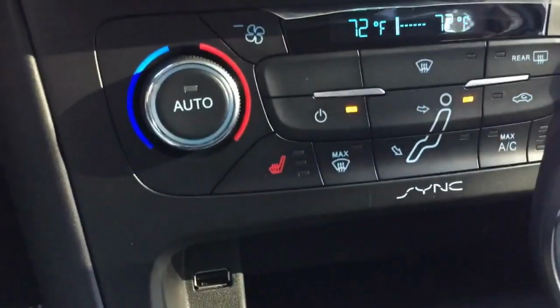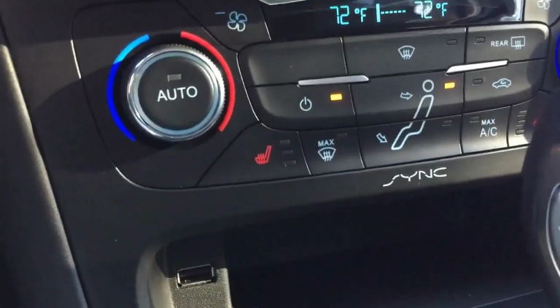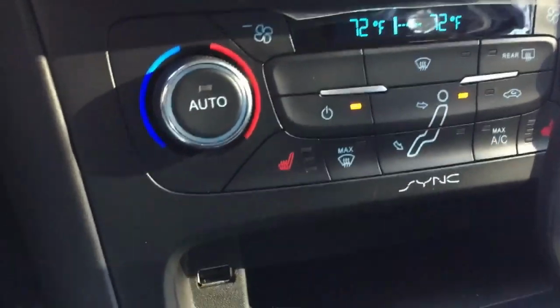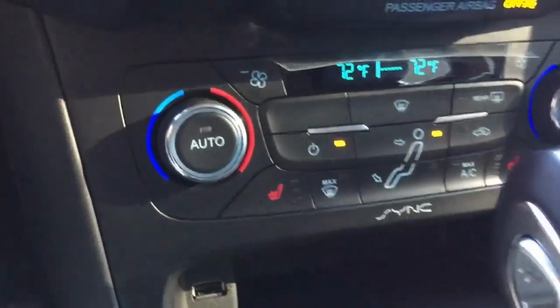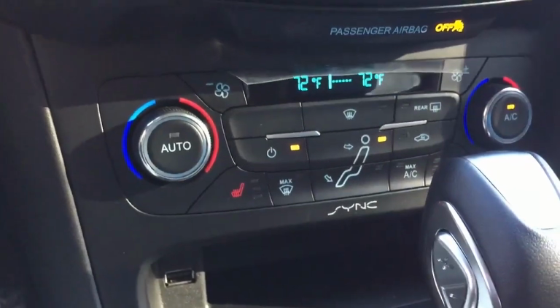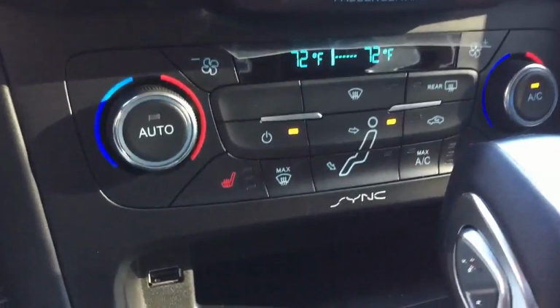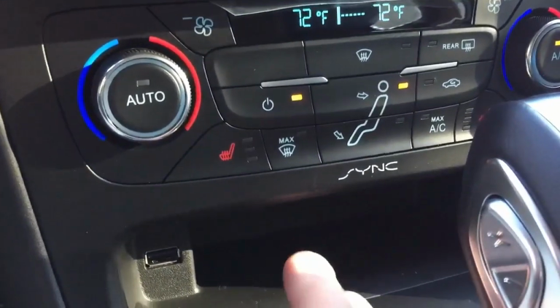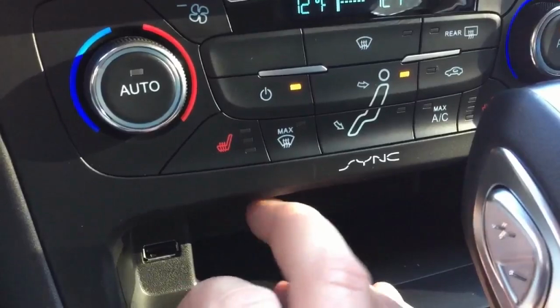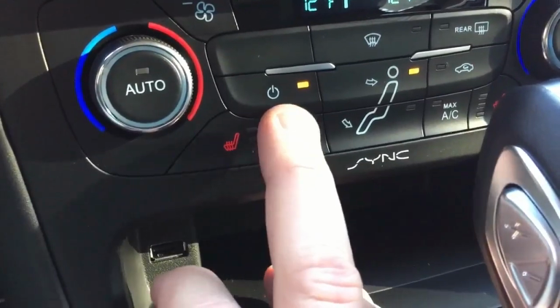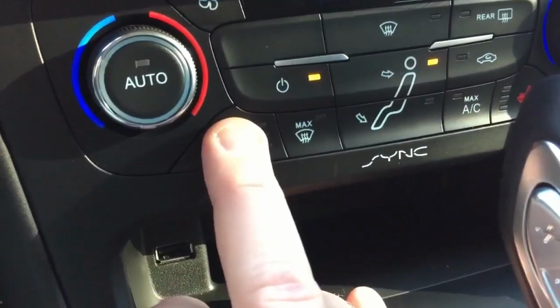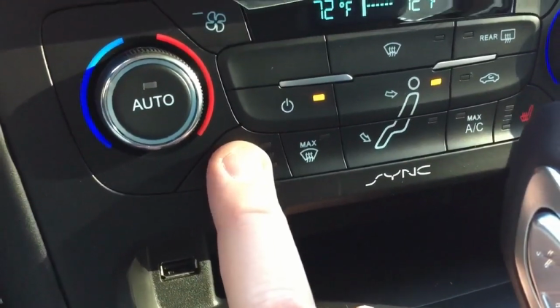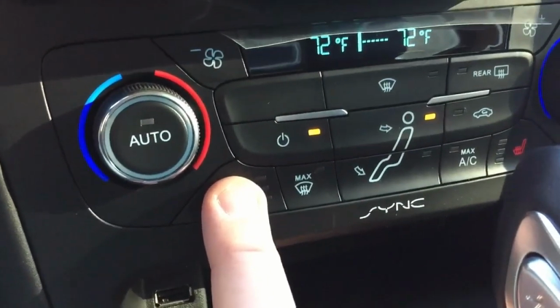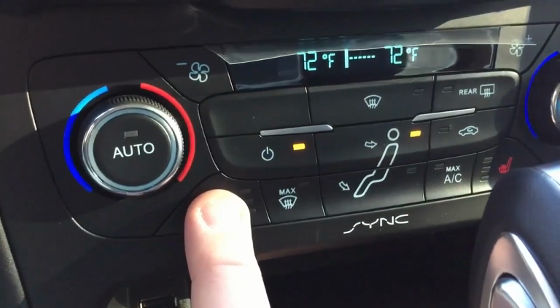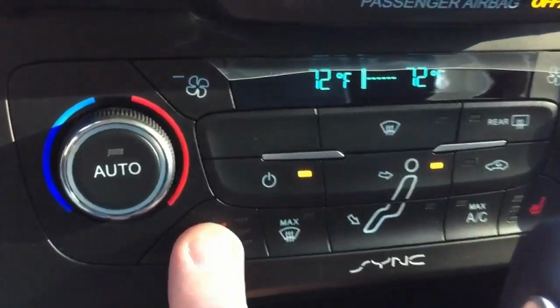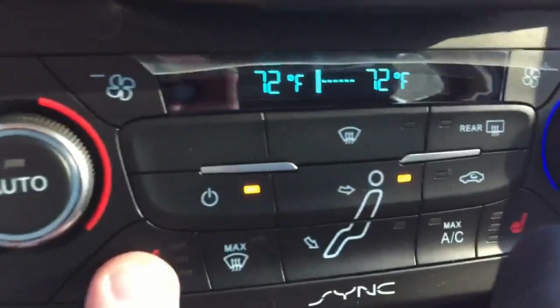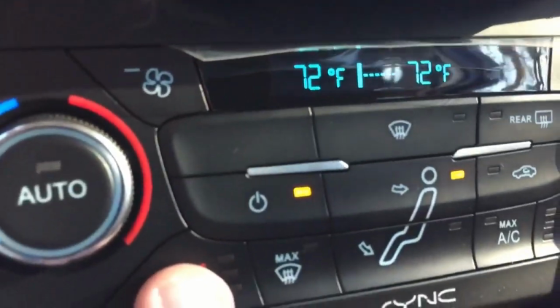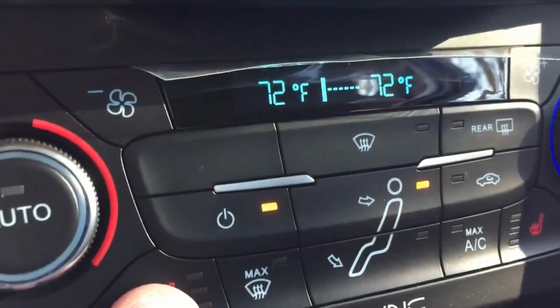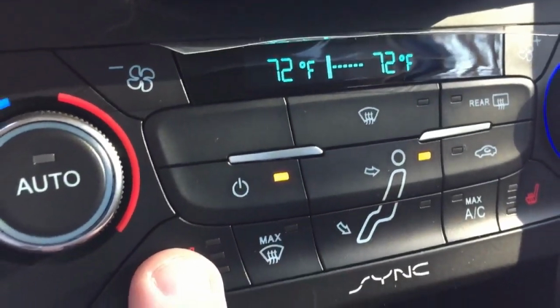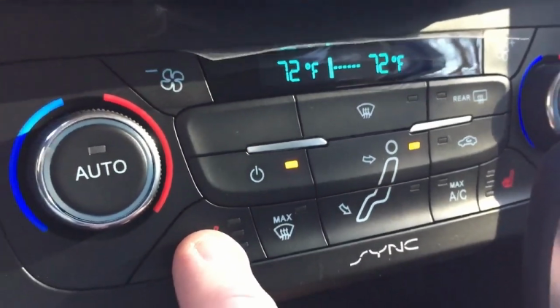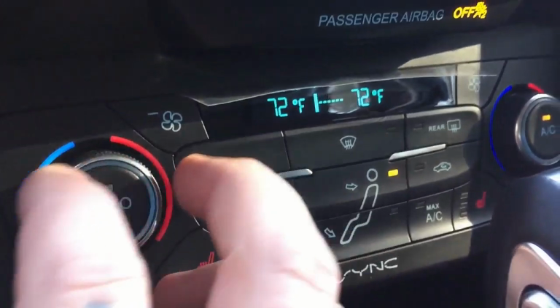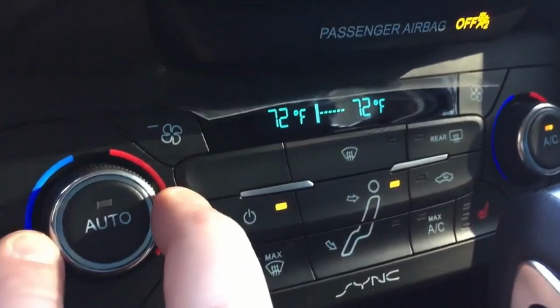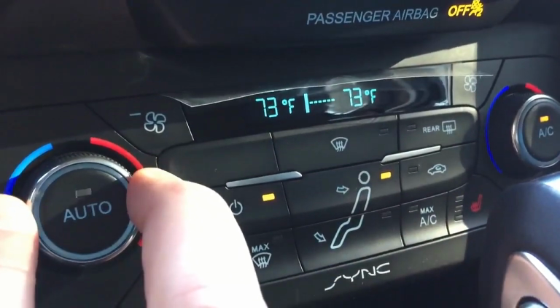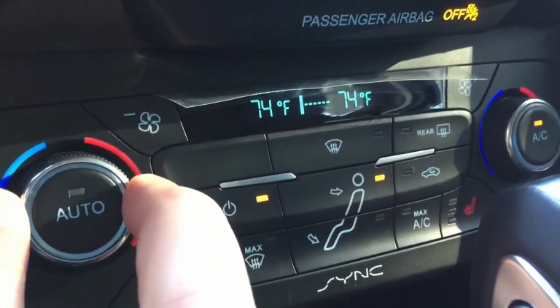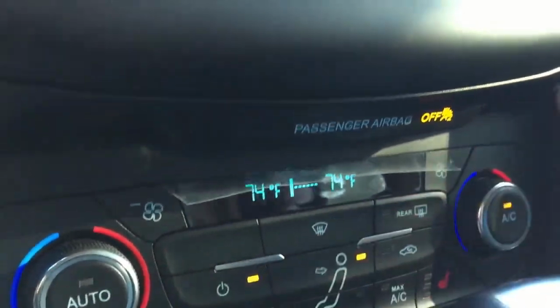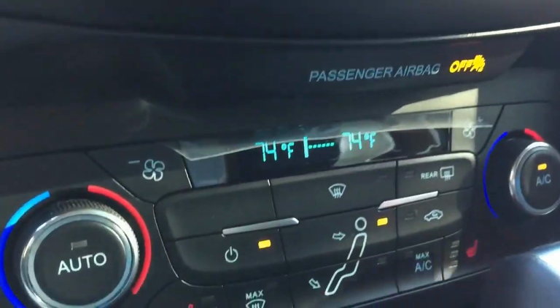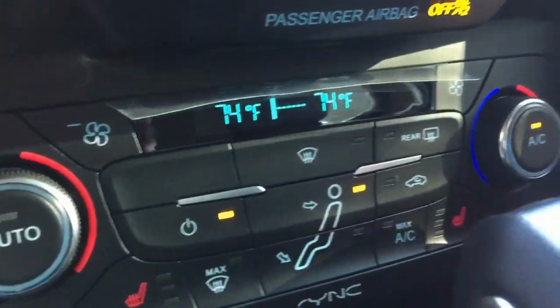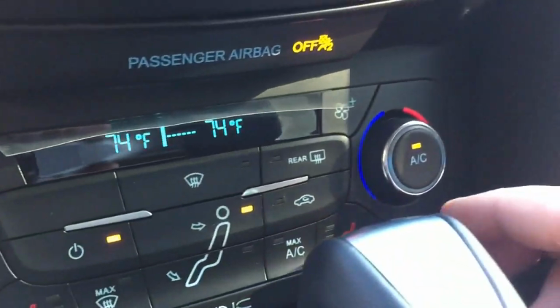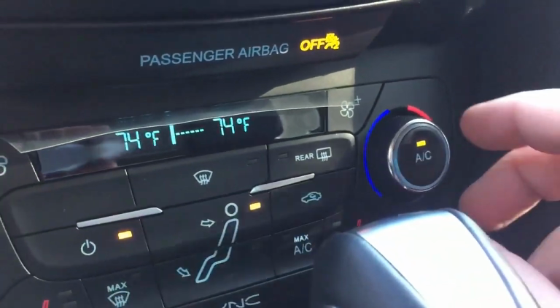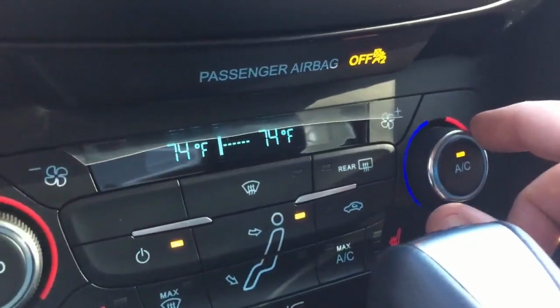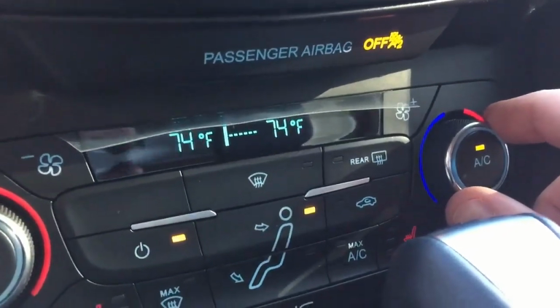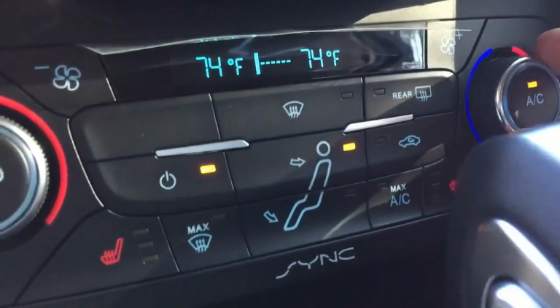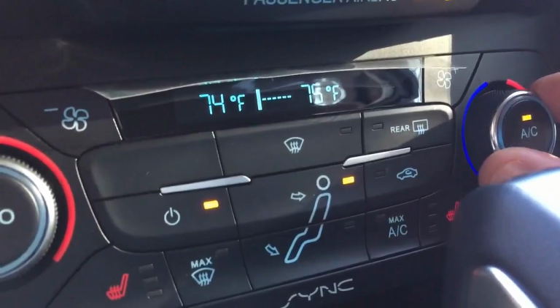Moving down here, an option this car has is heated seats, located right there, and it also has dual climate control, so you can set temperatures individually for each side.